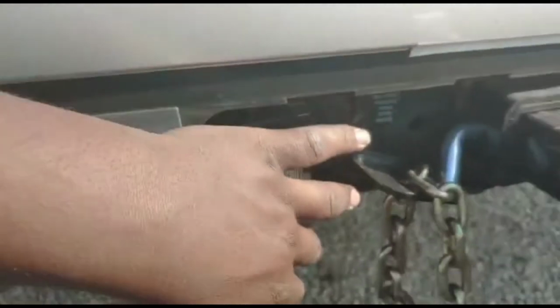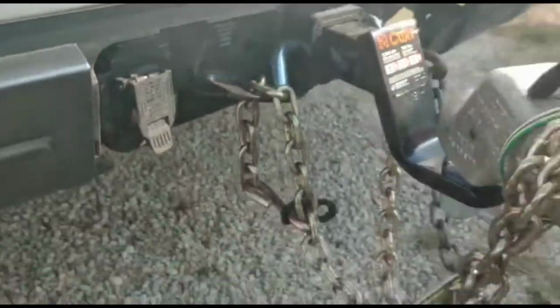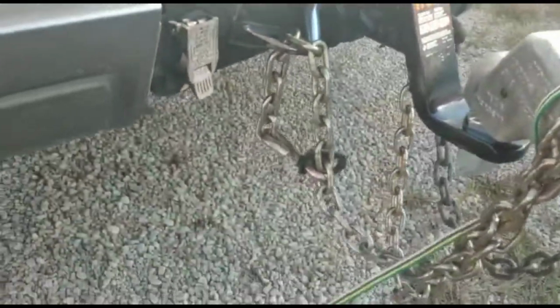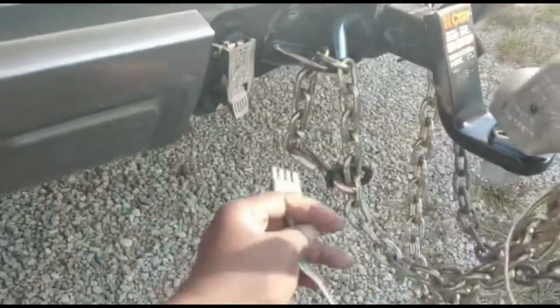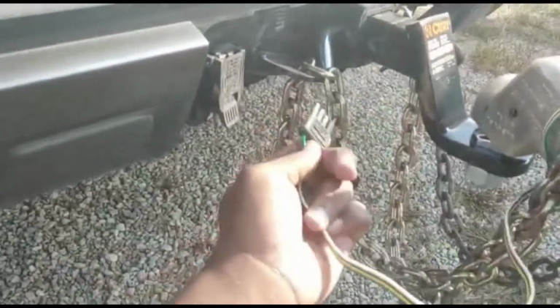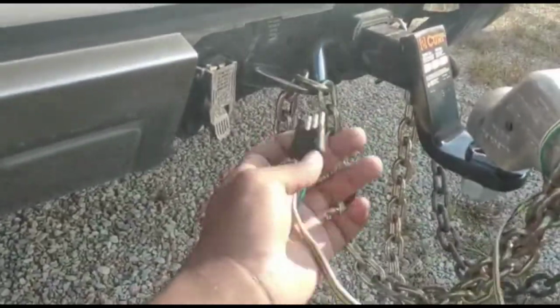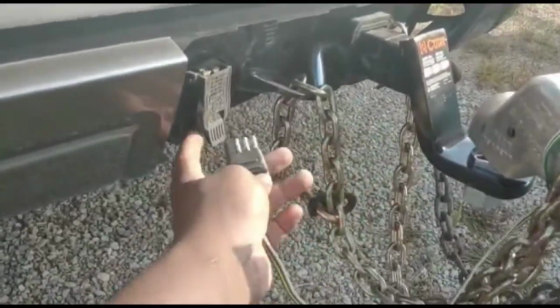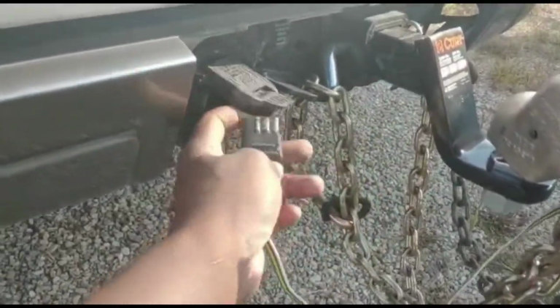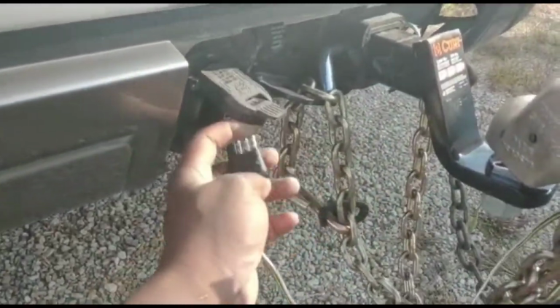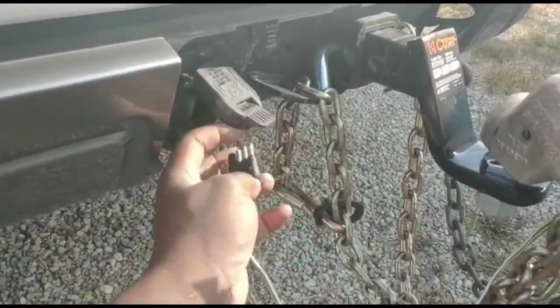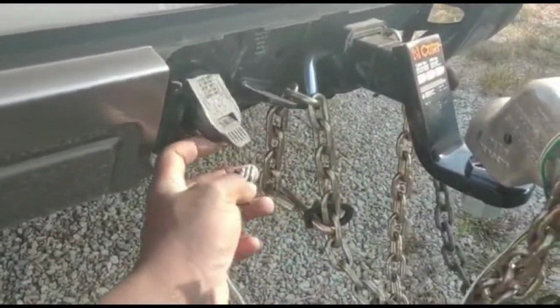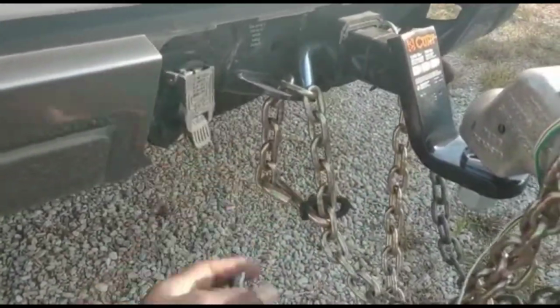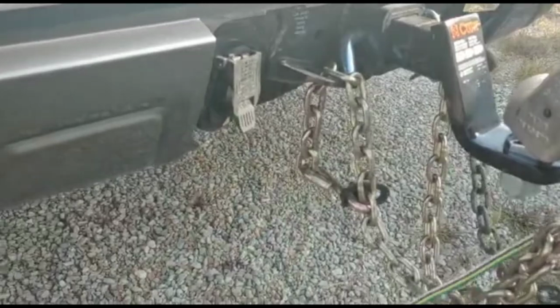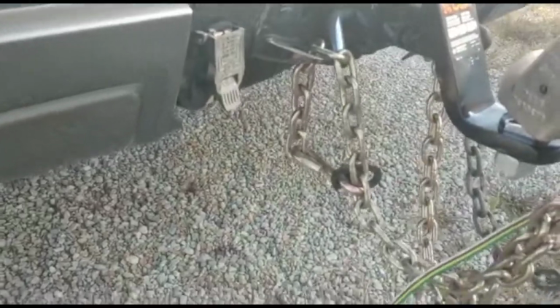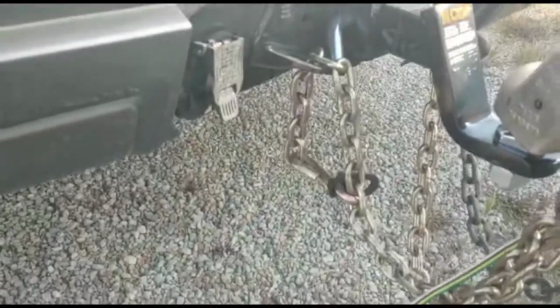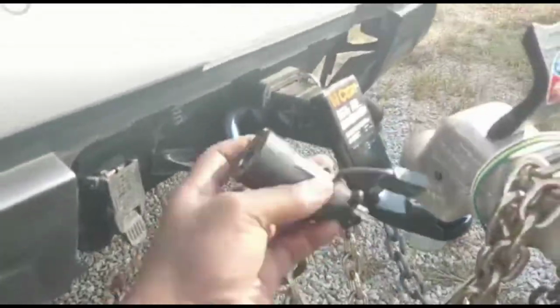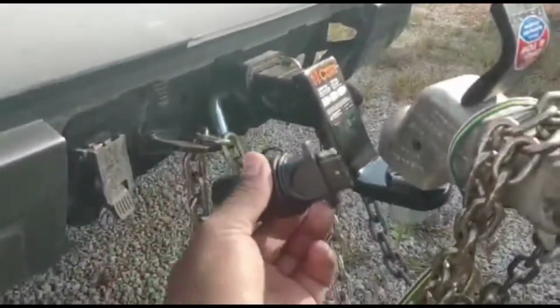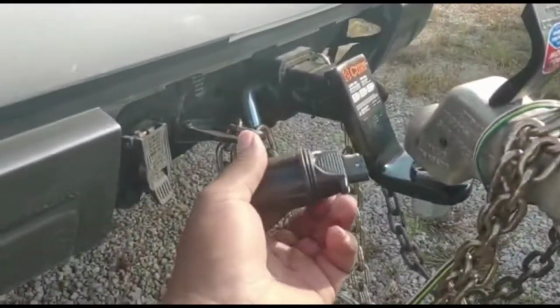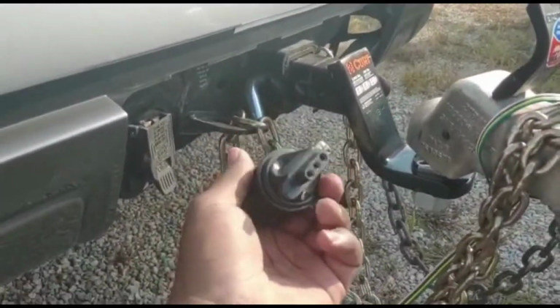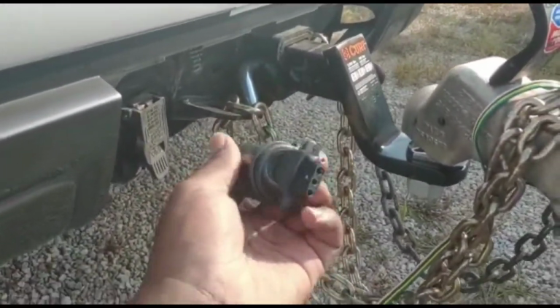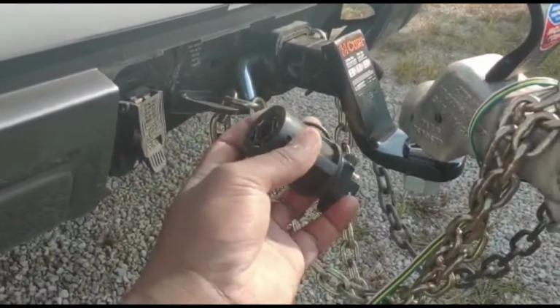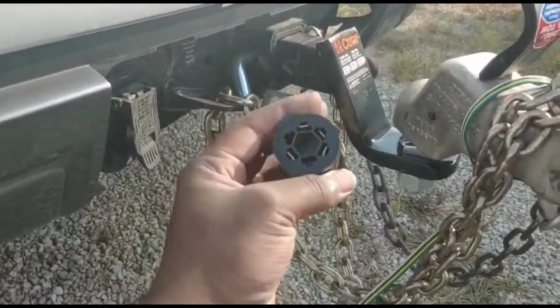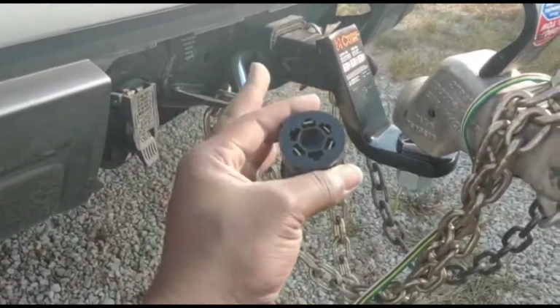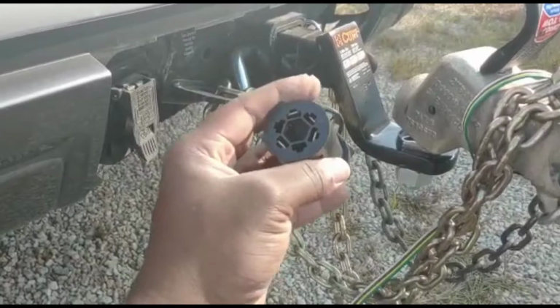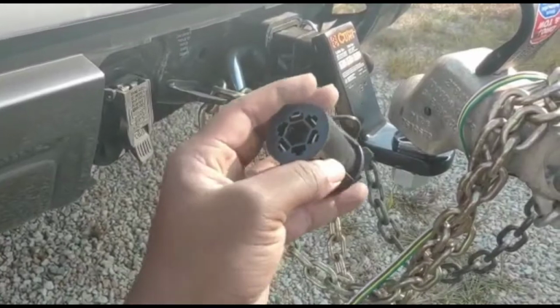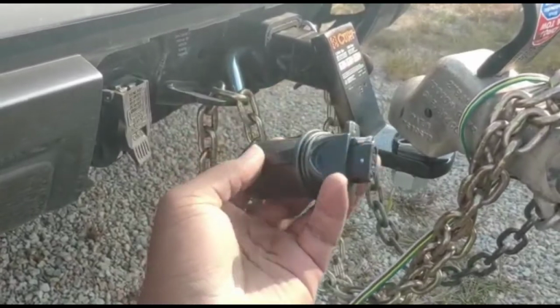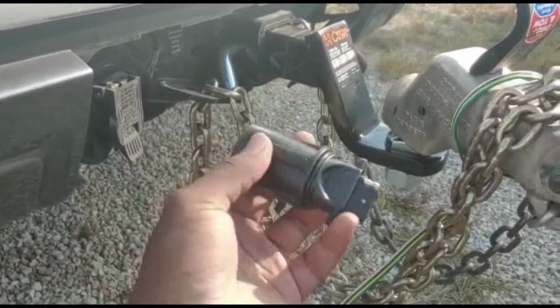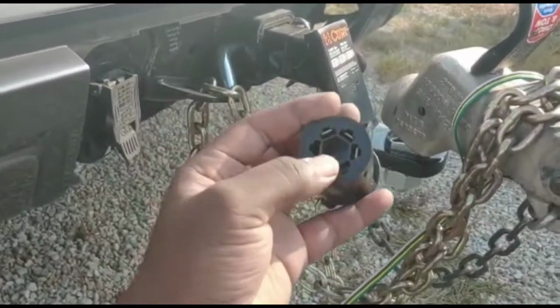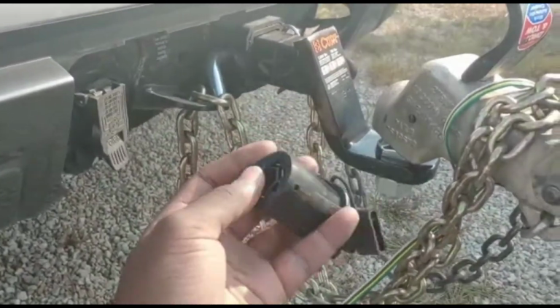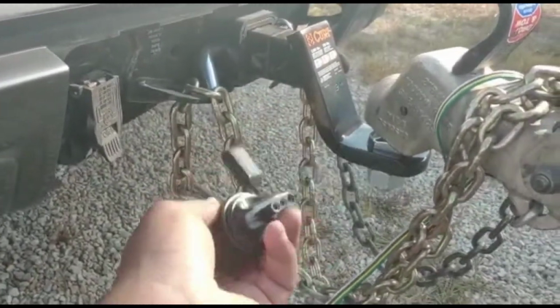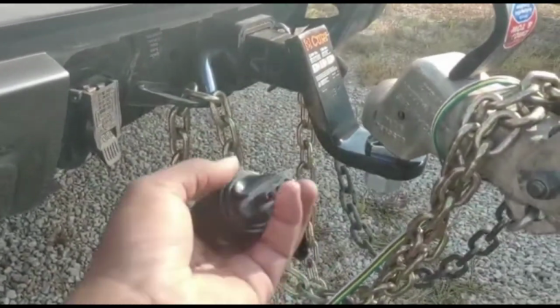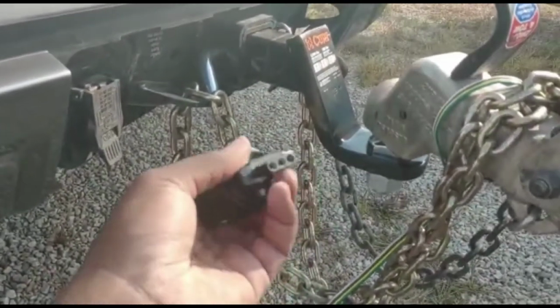Obviously, there's no clean way to connect this to that. I mean, you could jimmy rig something. However, I was able to buy this from Walmart. It is an adapter — they call it a seven-pin to four-flat adapter.